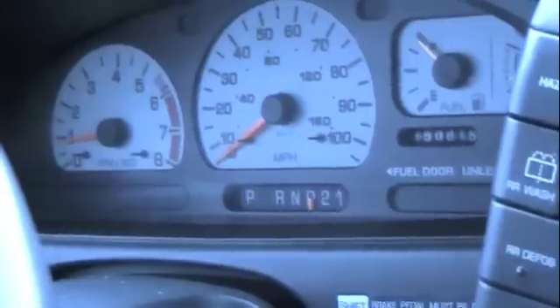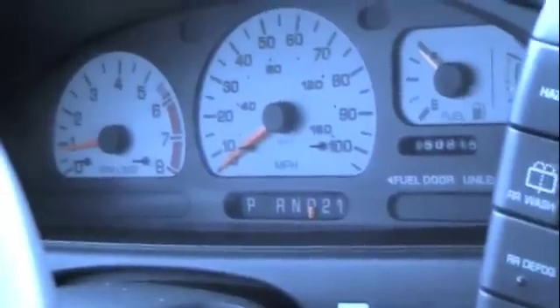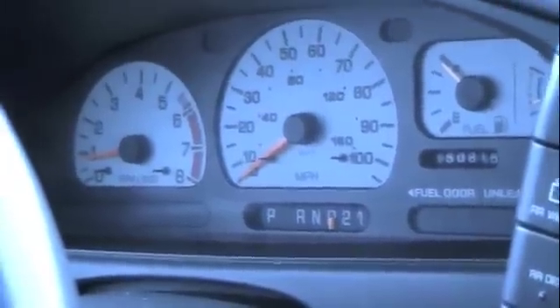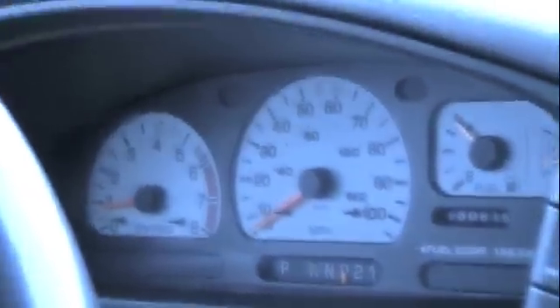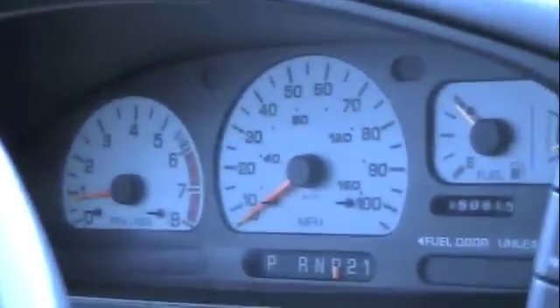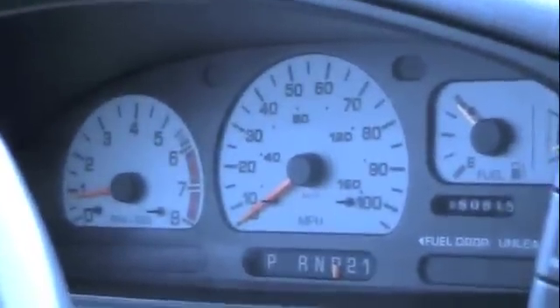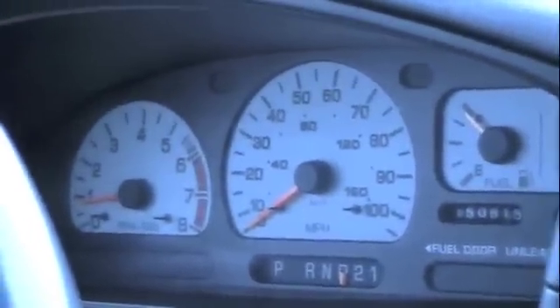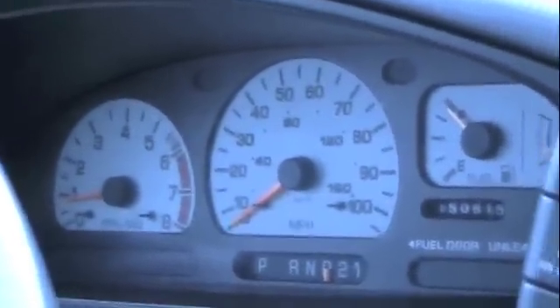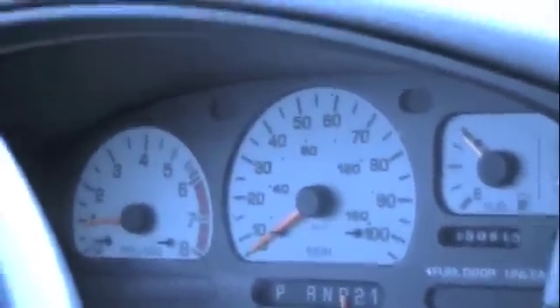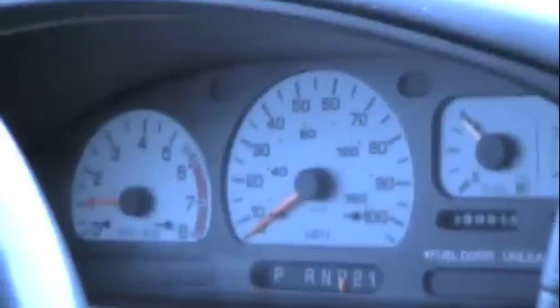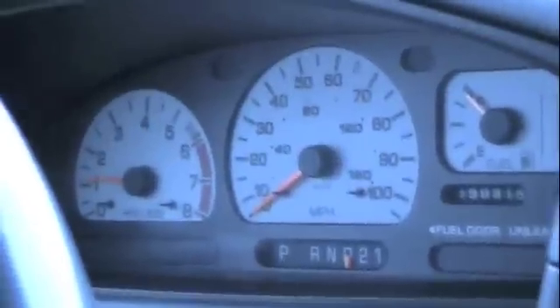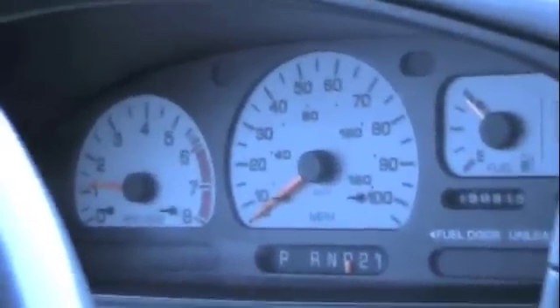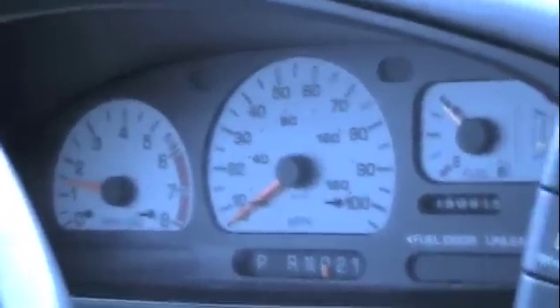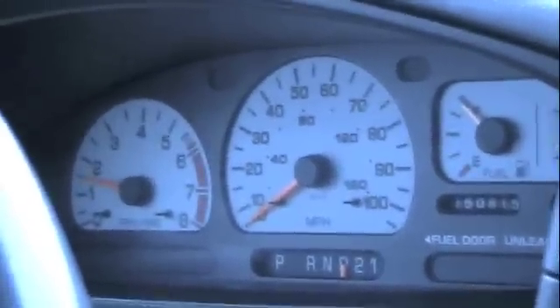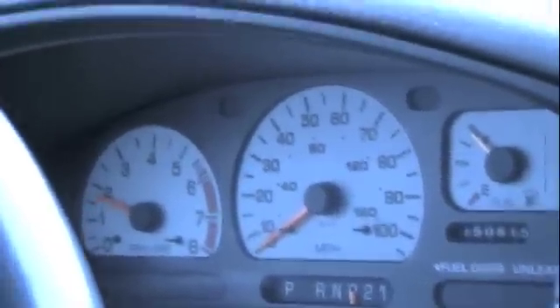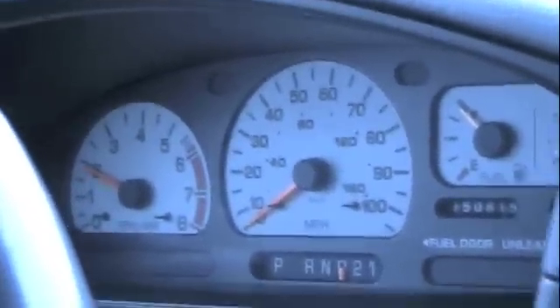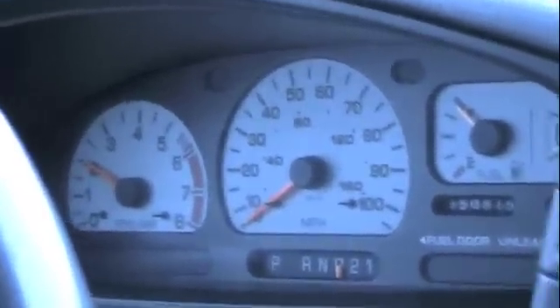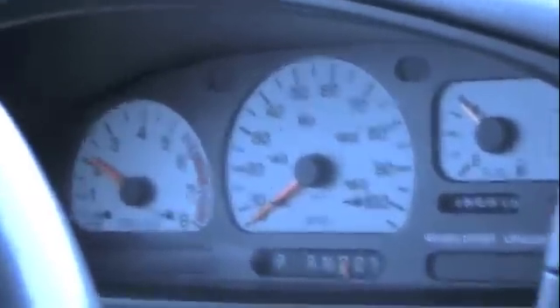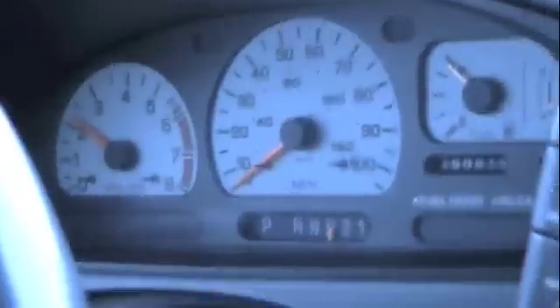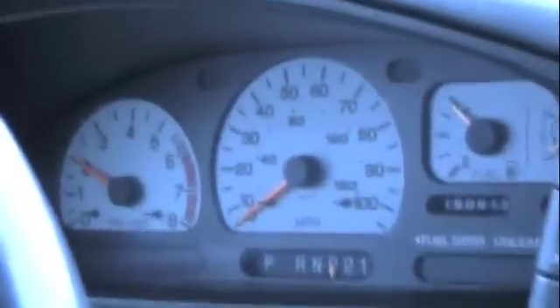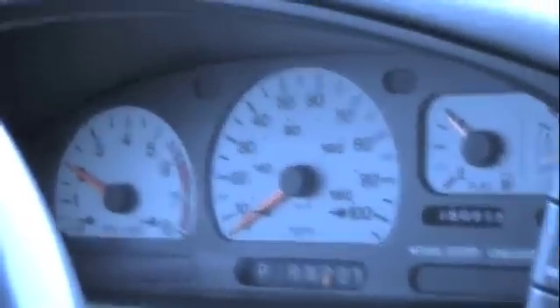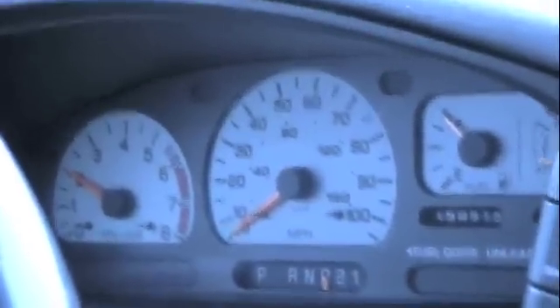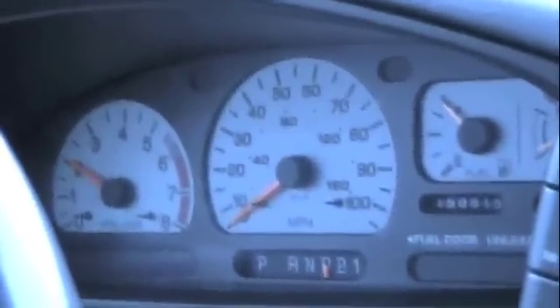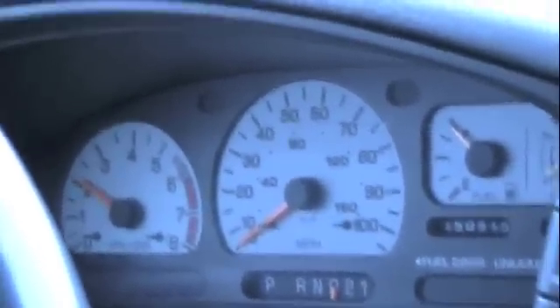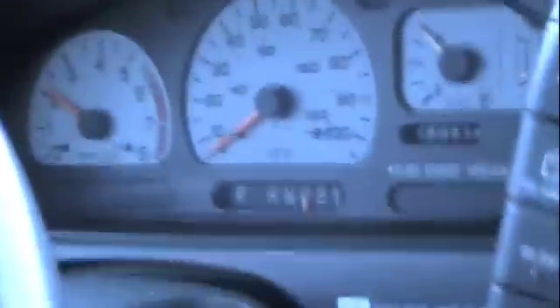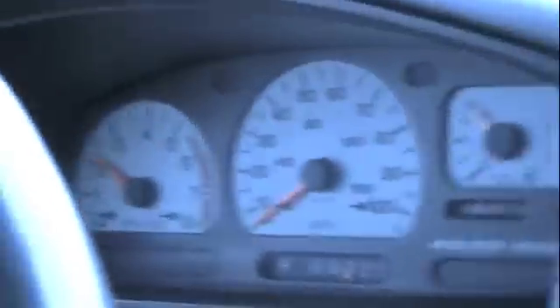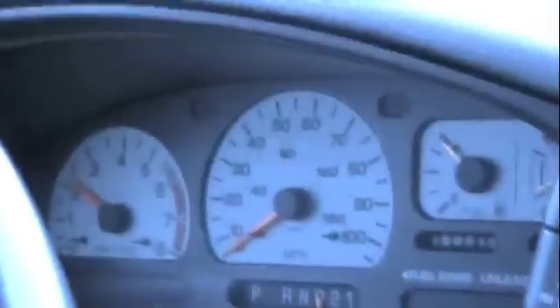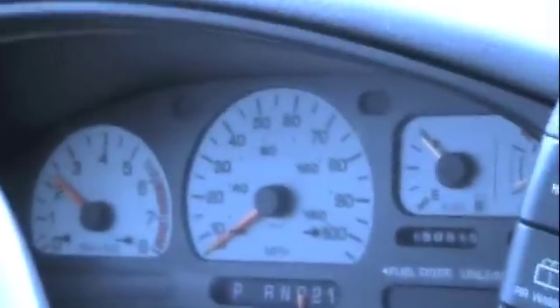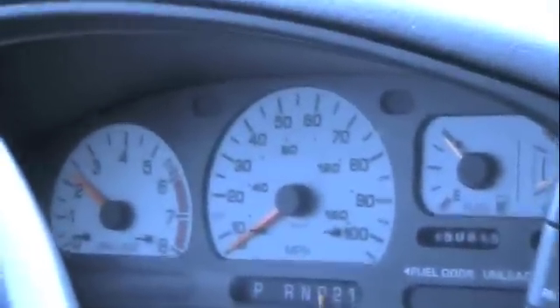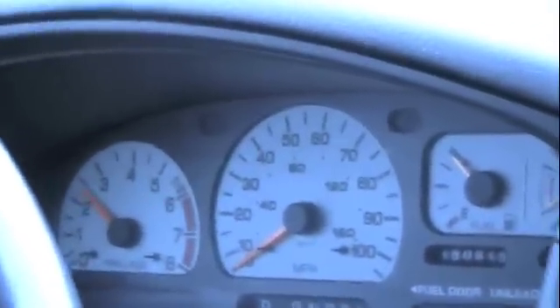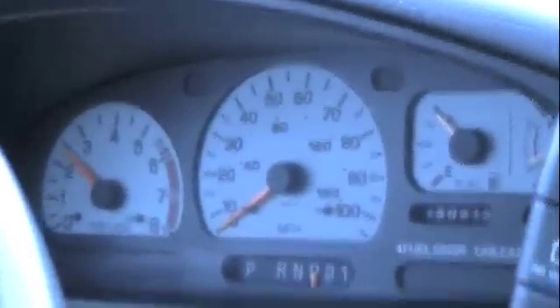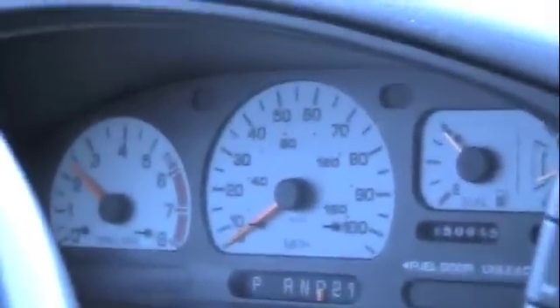We're out test driving the car and remember we've got a code P0500 for a speed sensor problem. I'm actually driving from a dead stop now, moving up to about 30 miles an hour. Our RPM gauge is going up, but the speedometer is not.